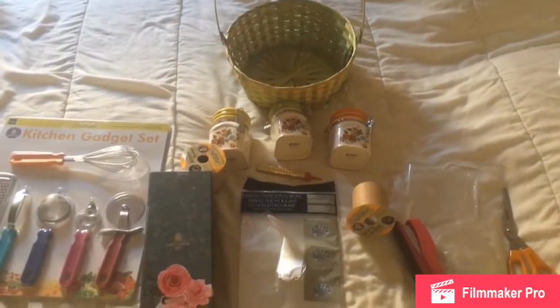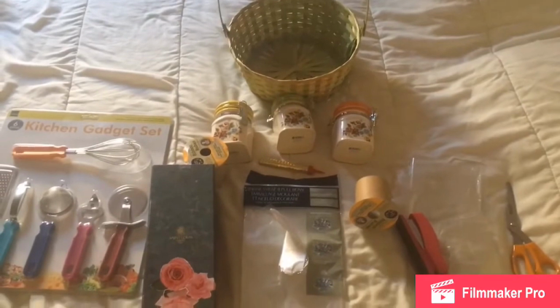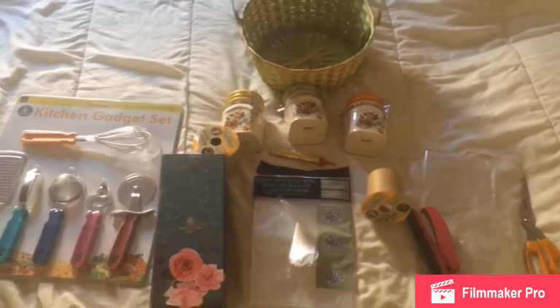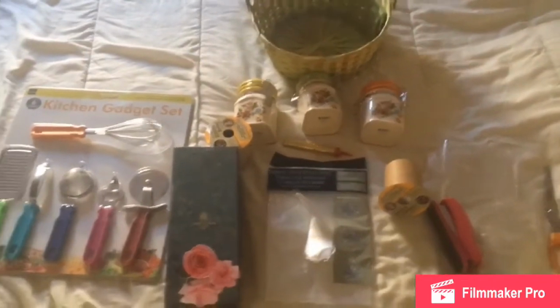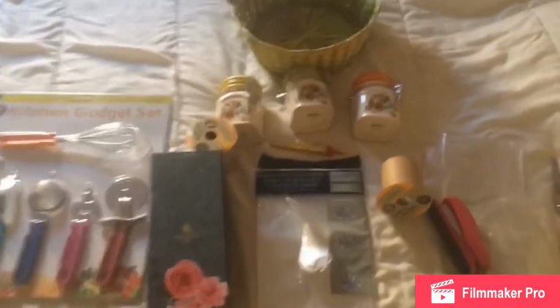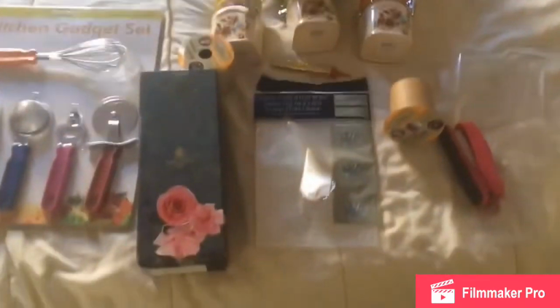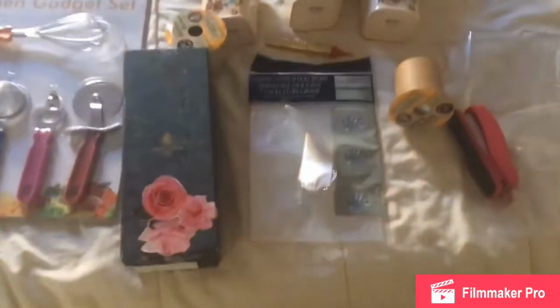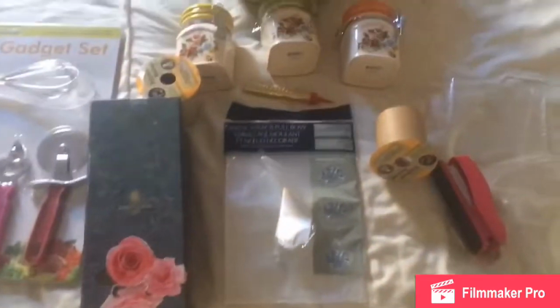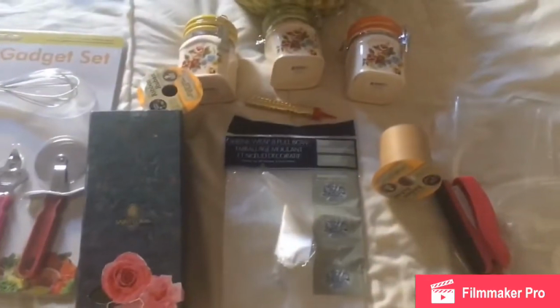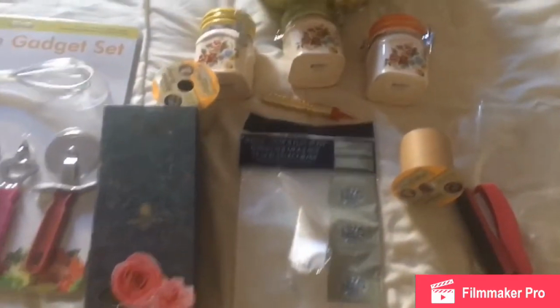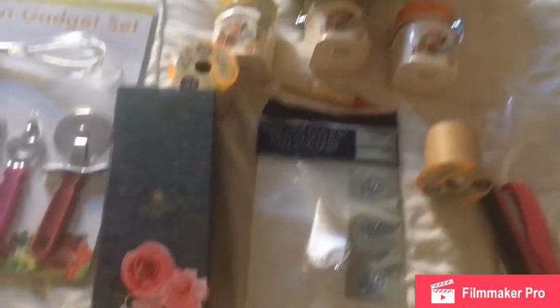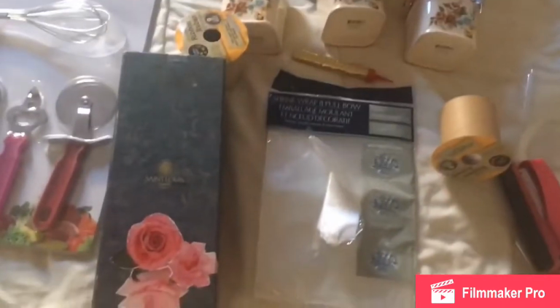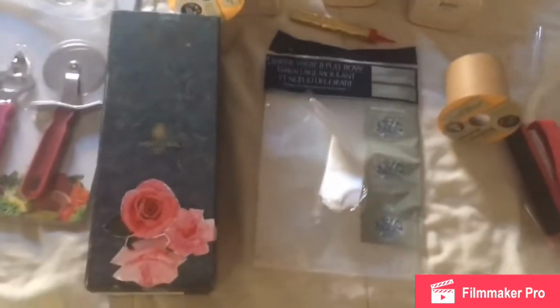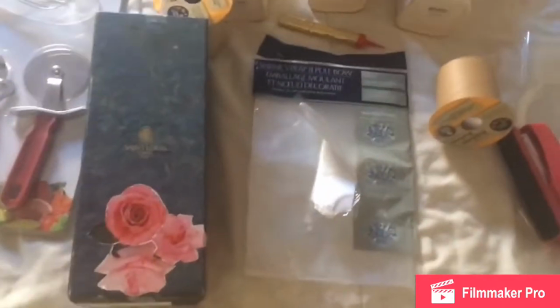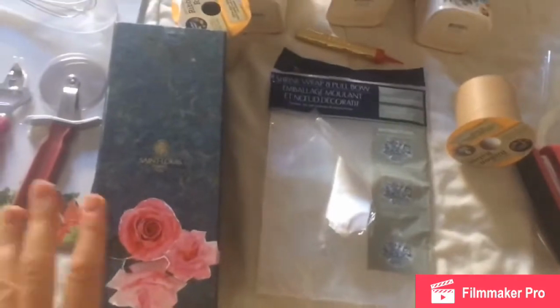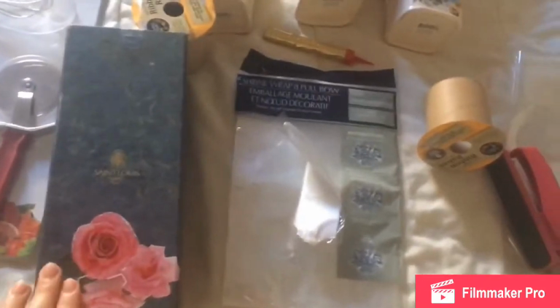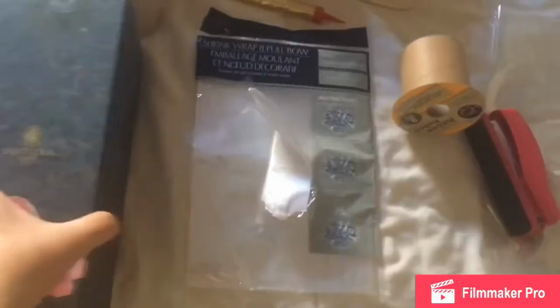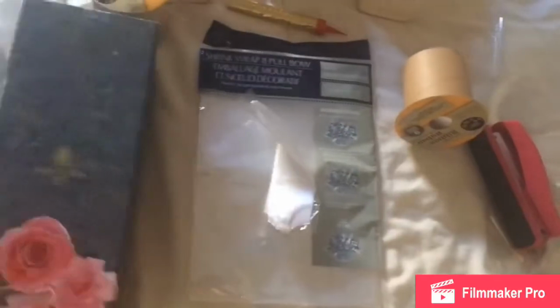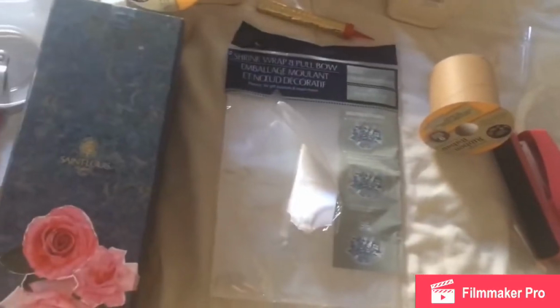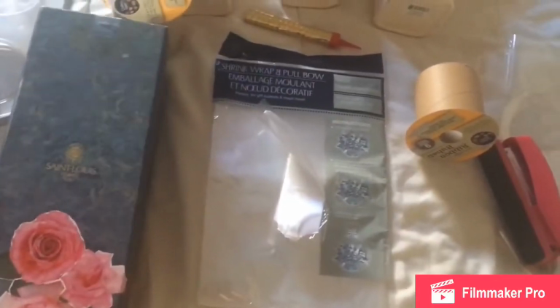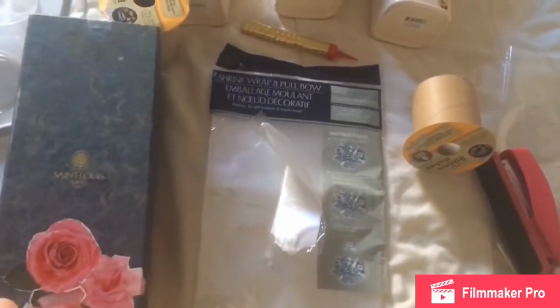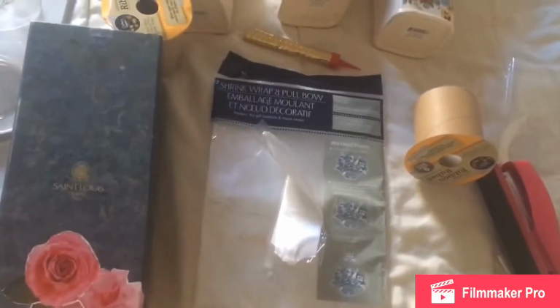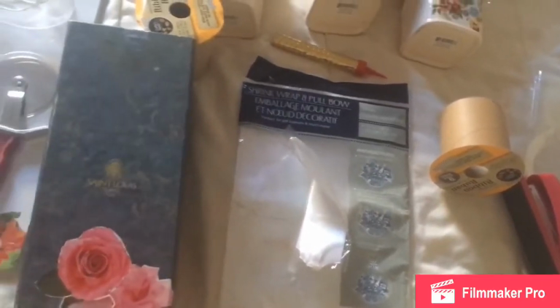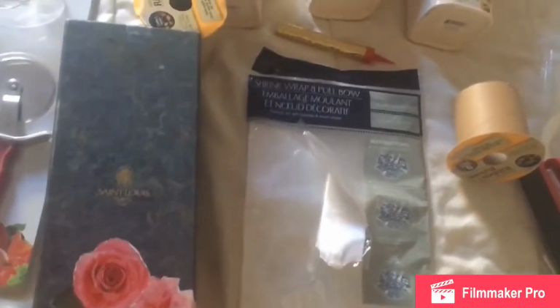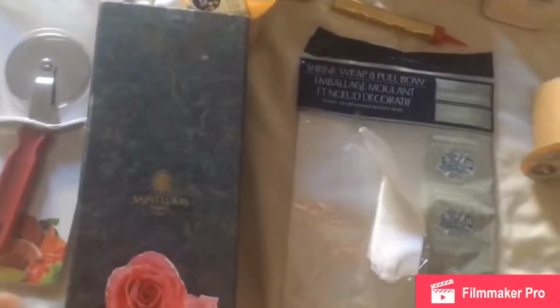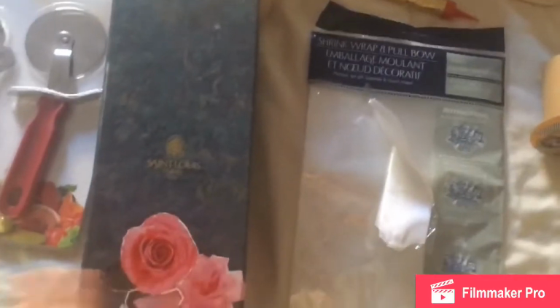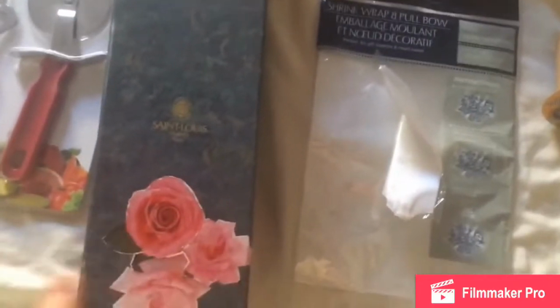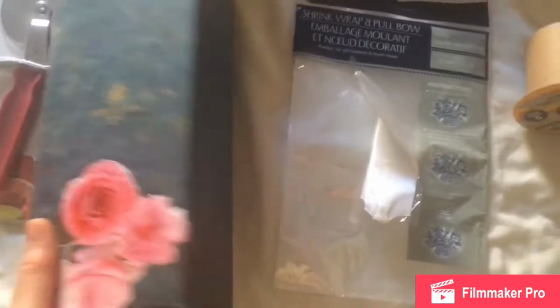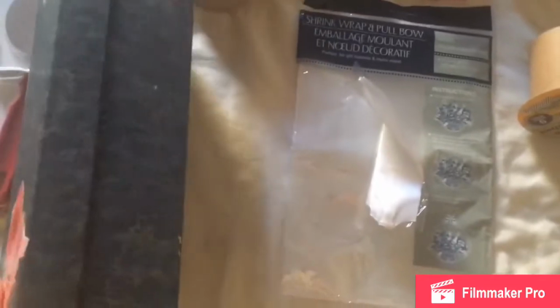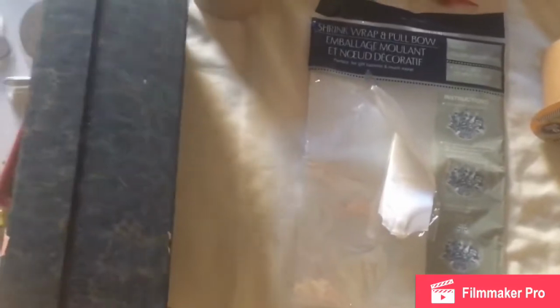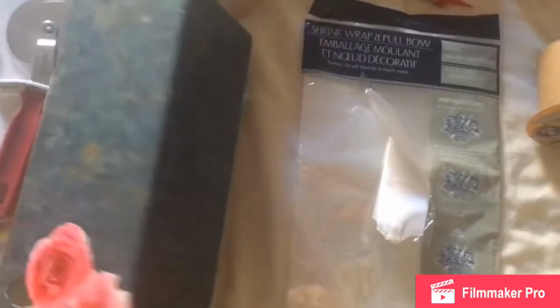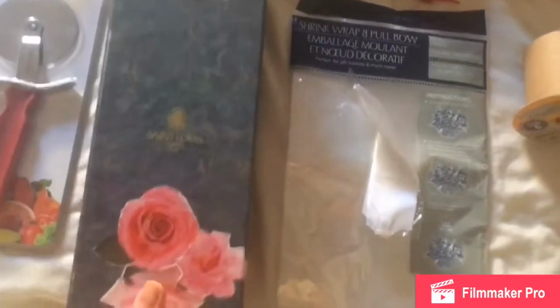As she loves roses, I'm trying to find things that have roses. This box inside has a vase — I closed it already, sorry, I don't want to open it — it's a crystal flower vase.